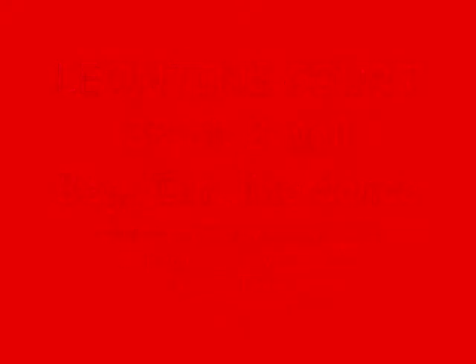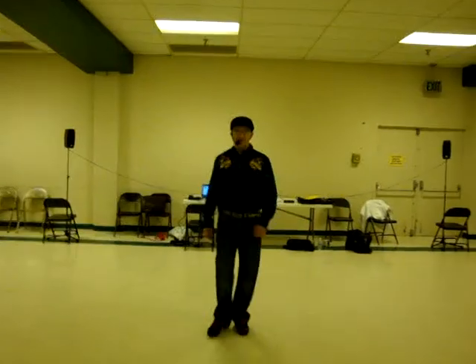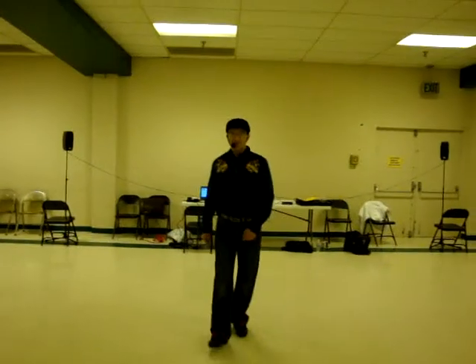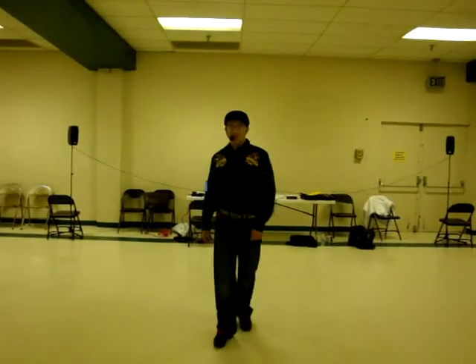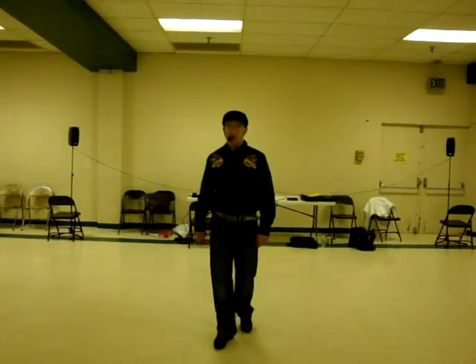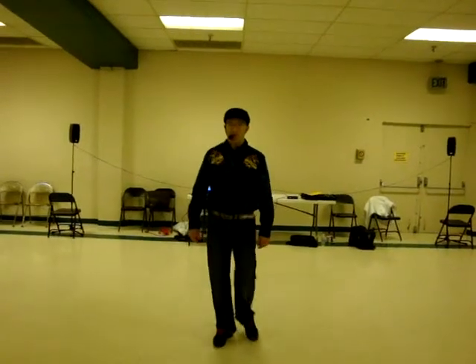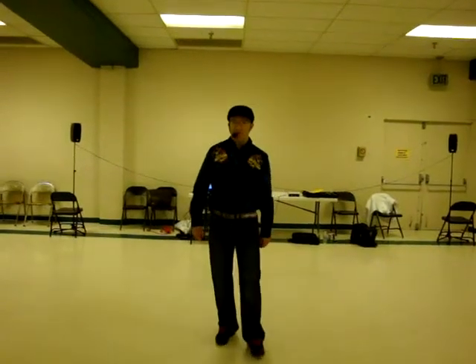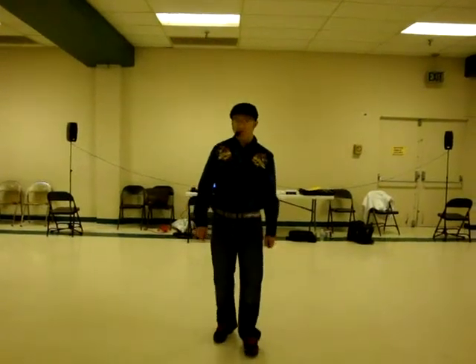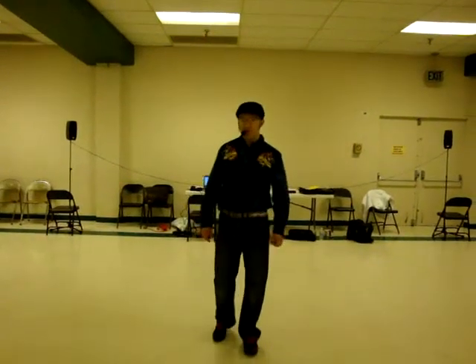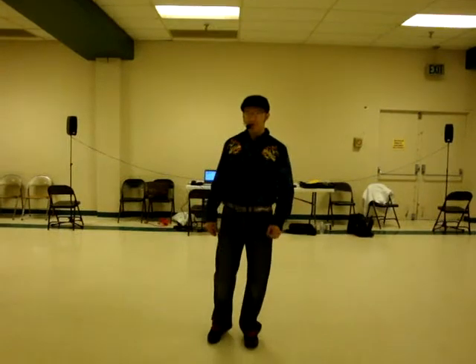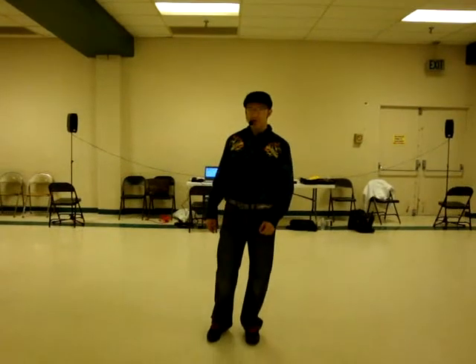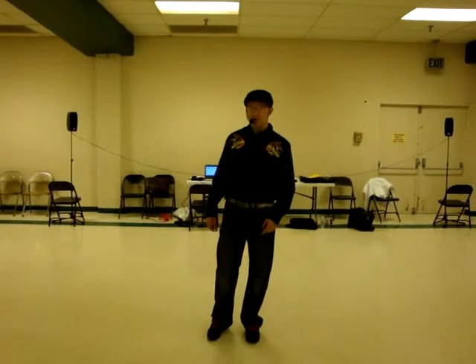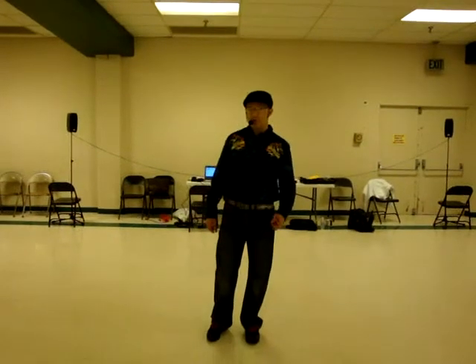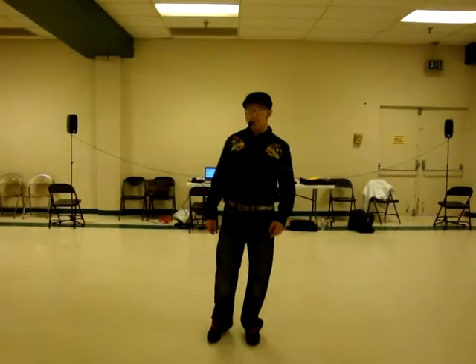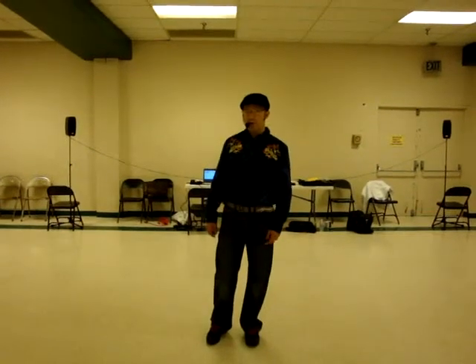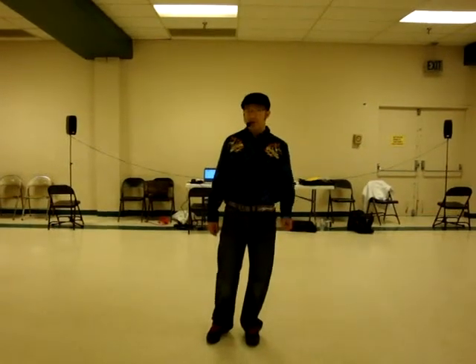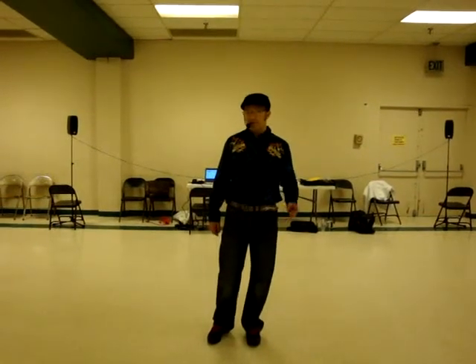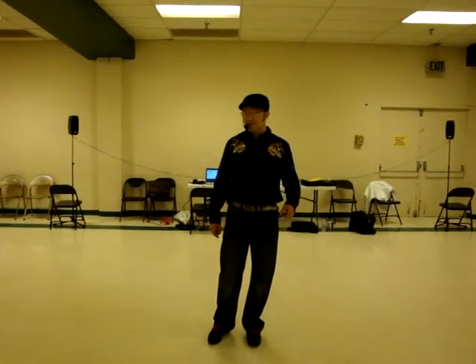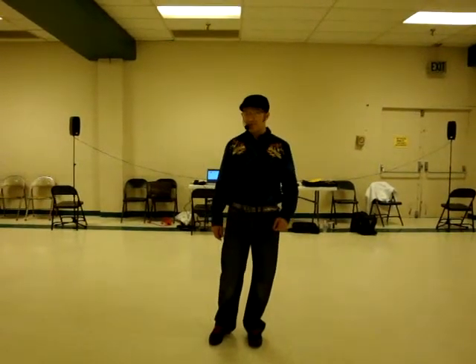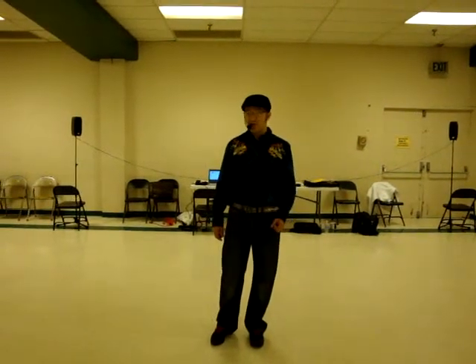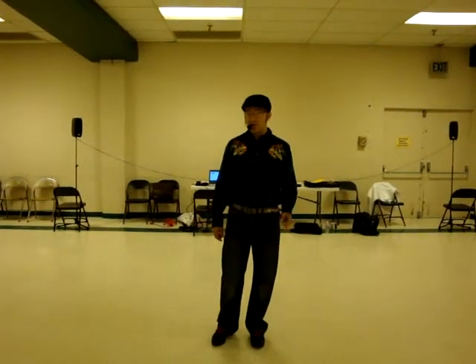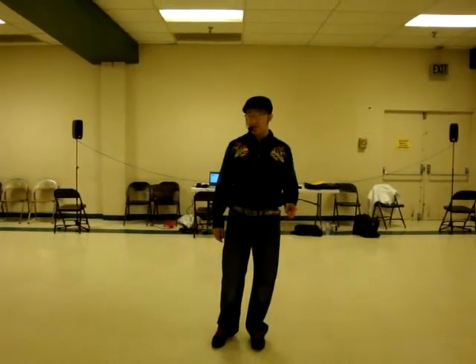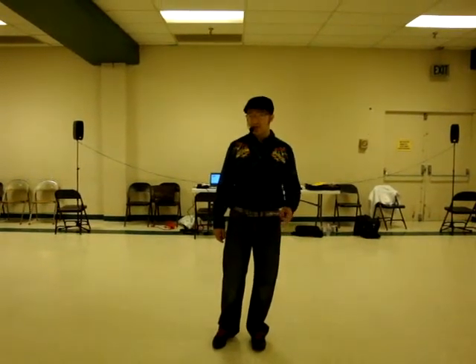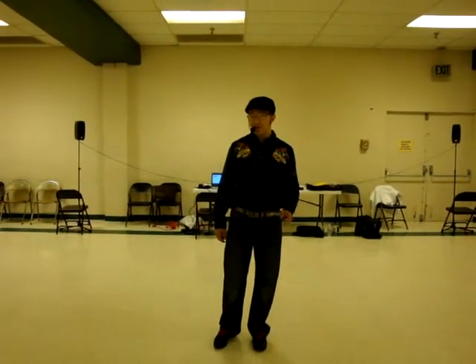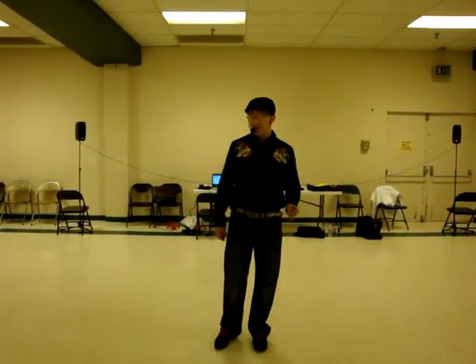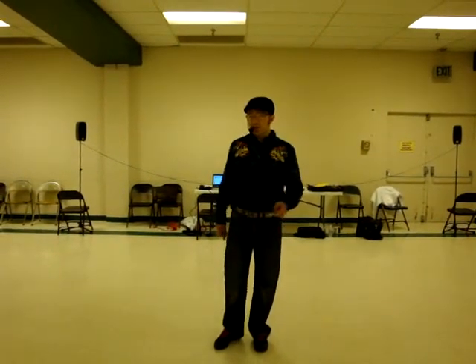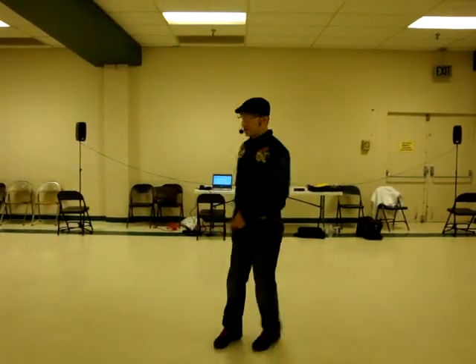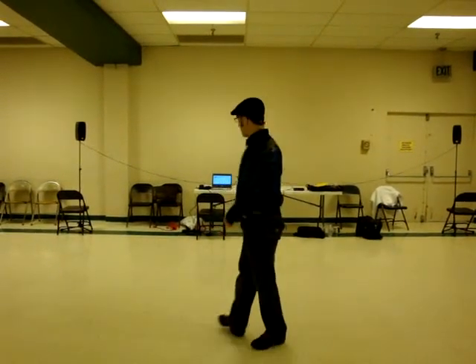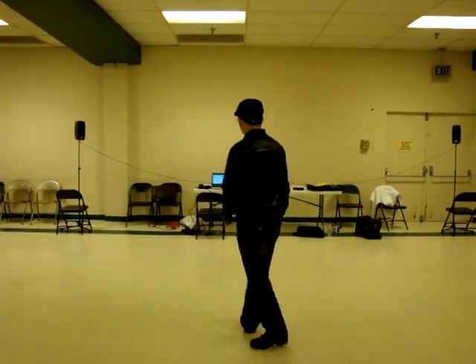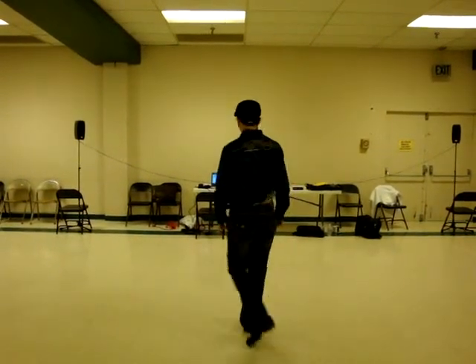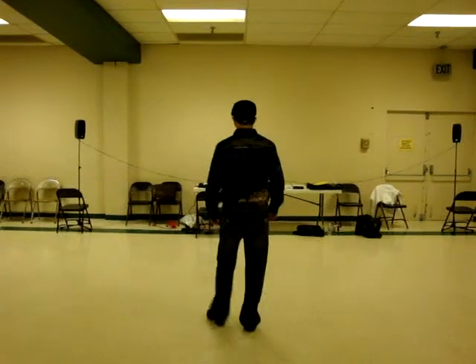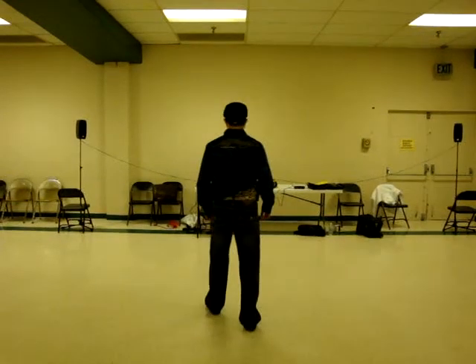This is Lean on Time Court. This is a 32 count, 2 wall. This is Southland, California. I'm going to give you a demo and go through it.